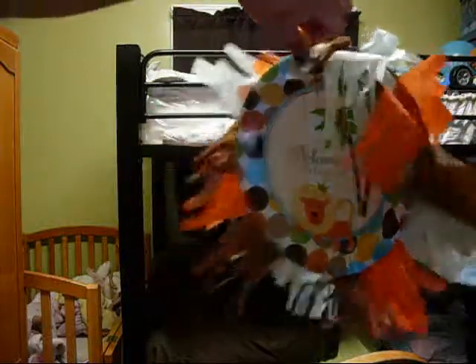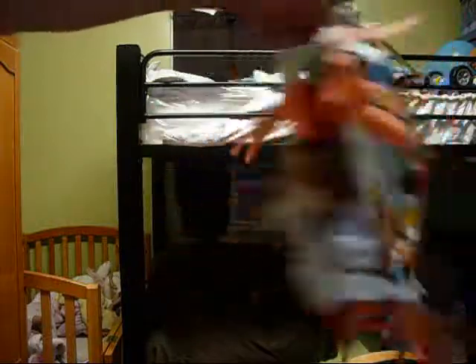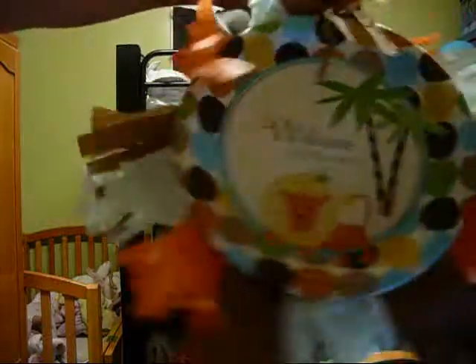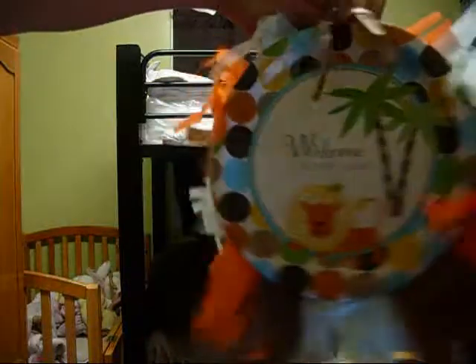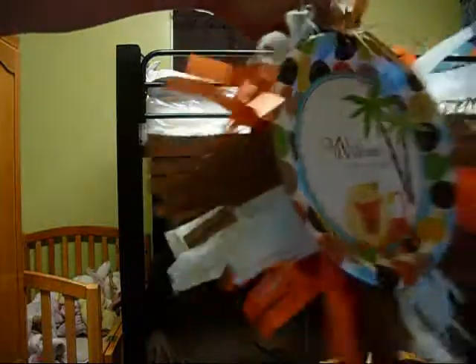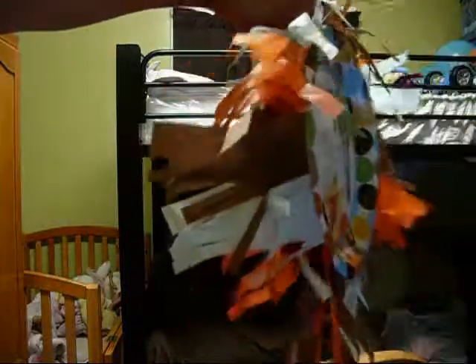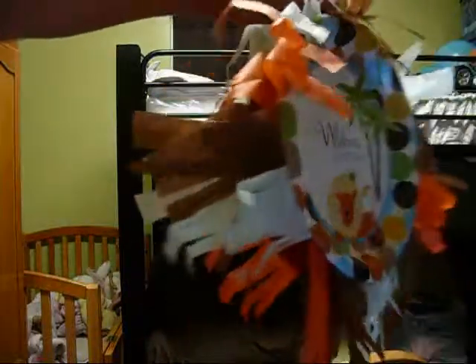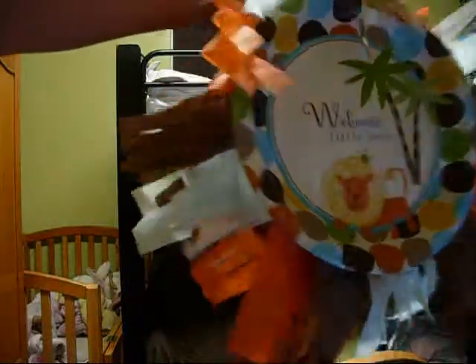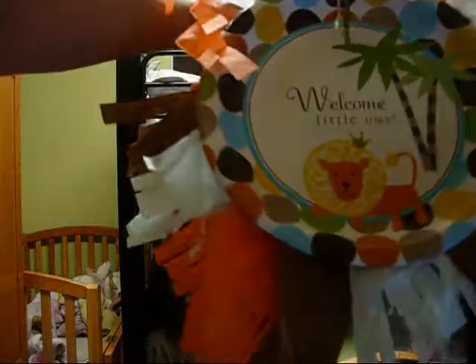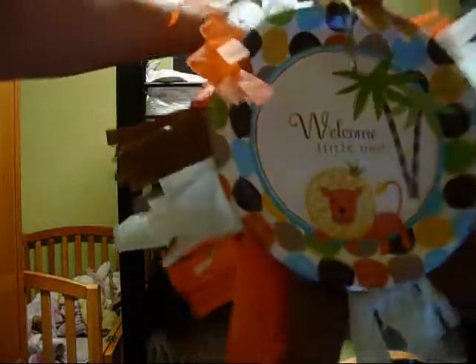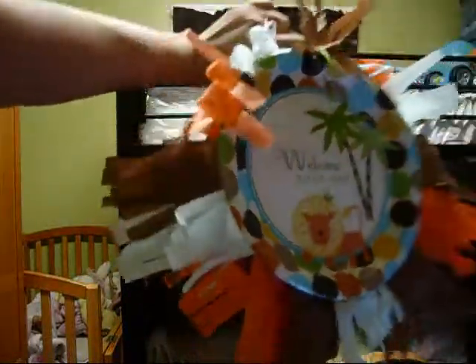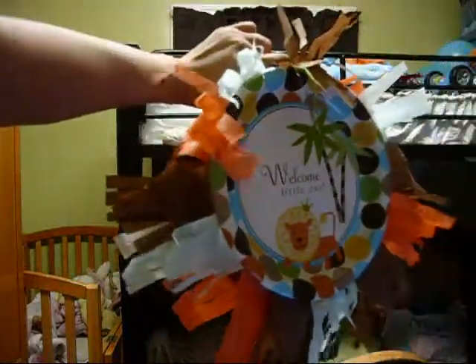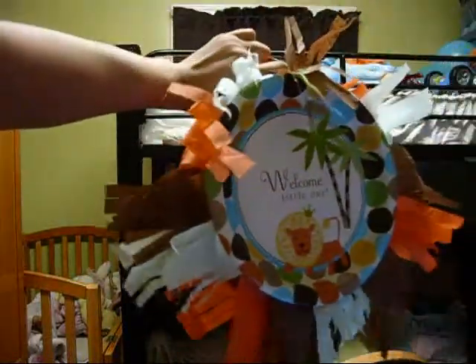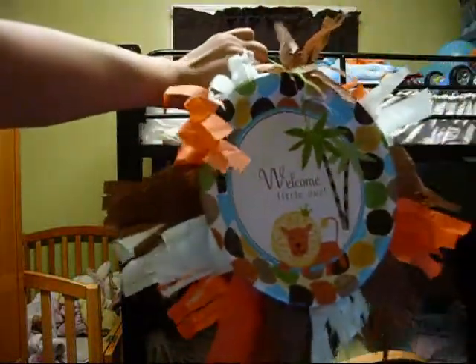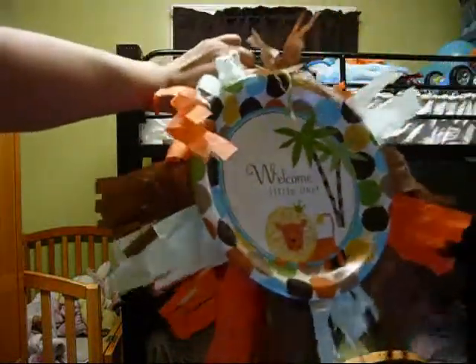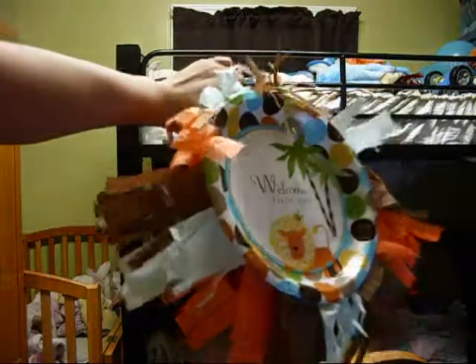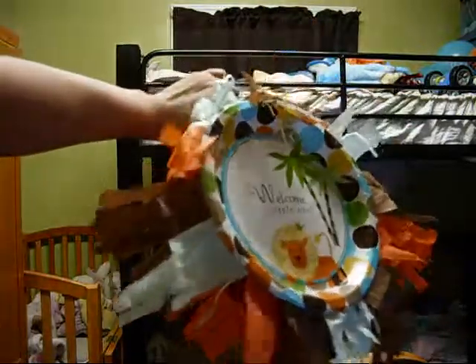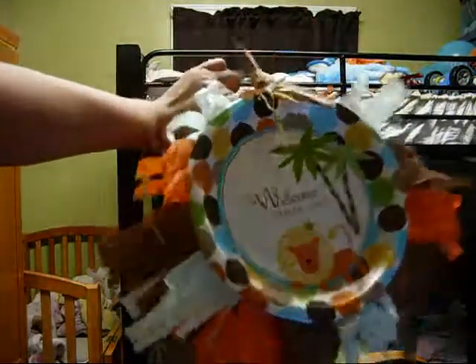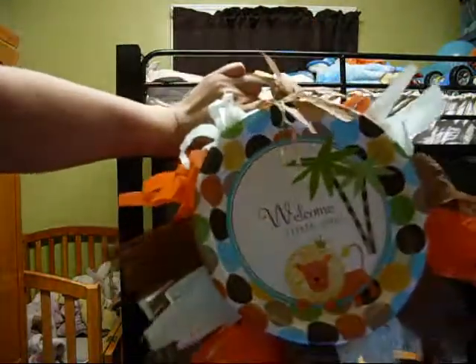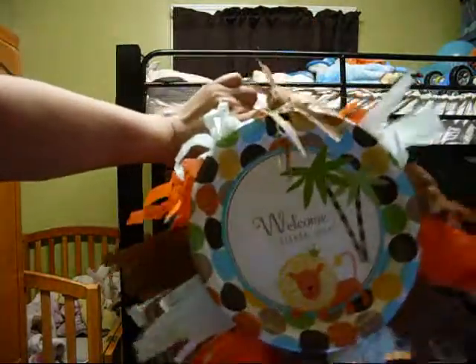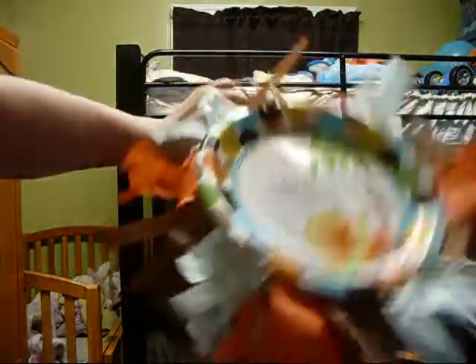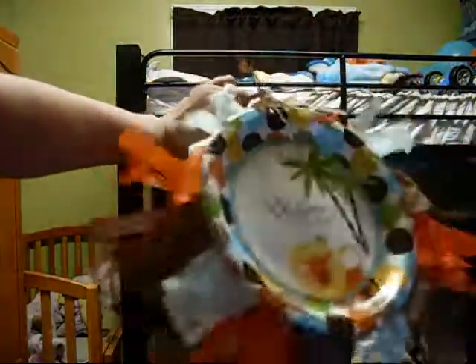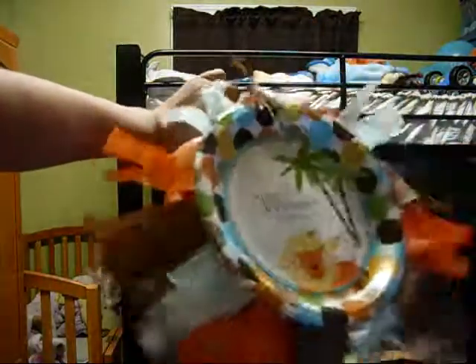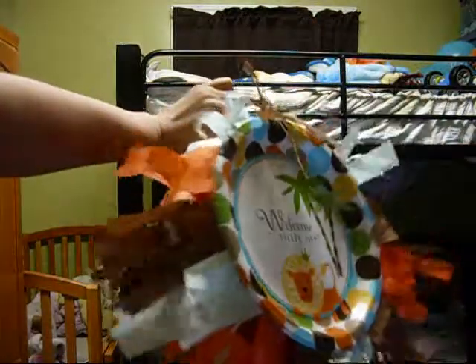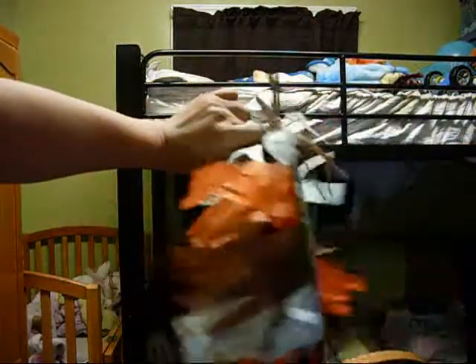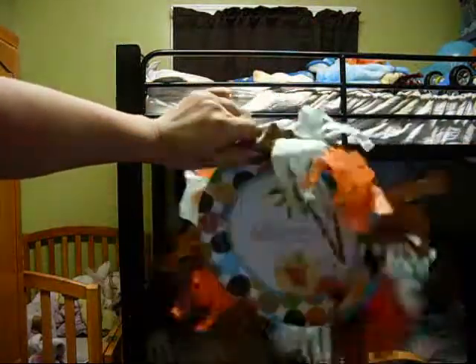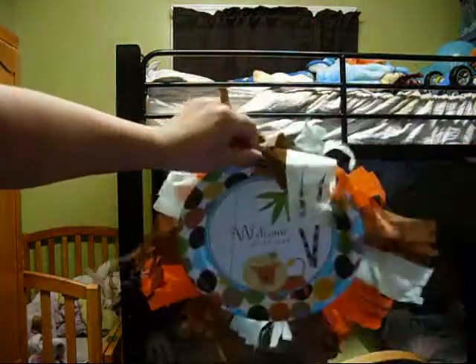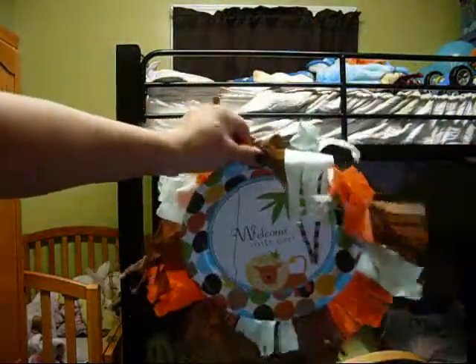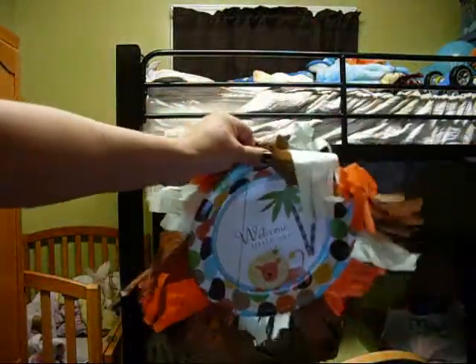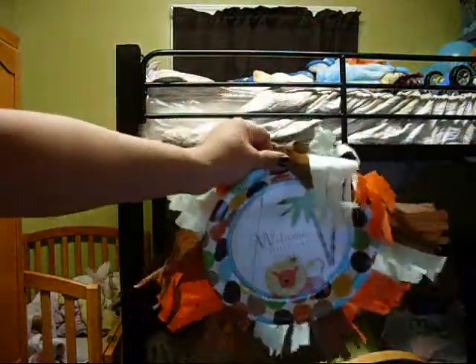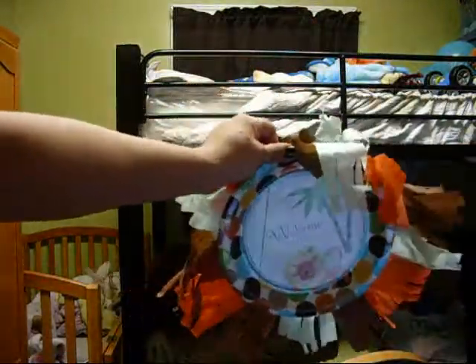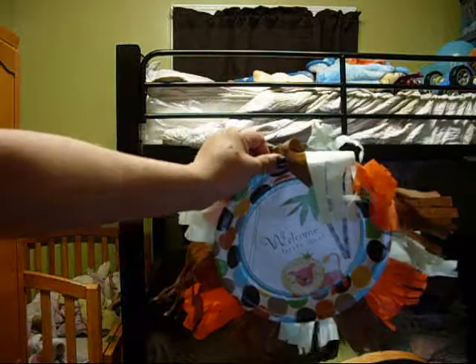I hope you guys enjoyed. Super easy, super cute craft that you can do for decorations. That's about it, you guys — I hope you enjoyed. Thanks for watching. Bye!